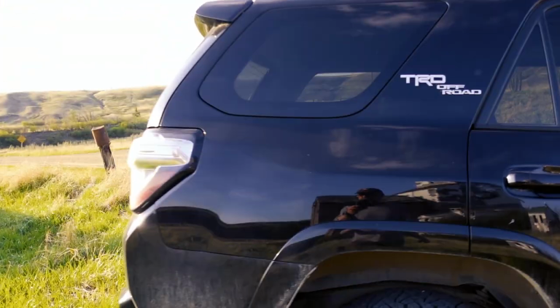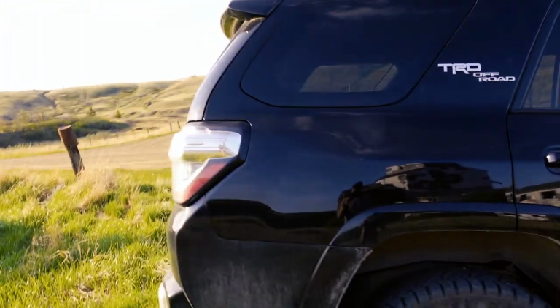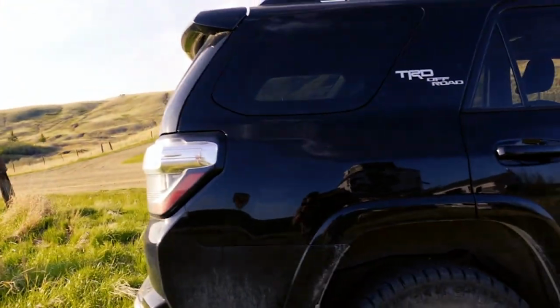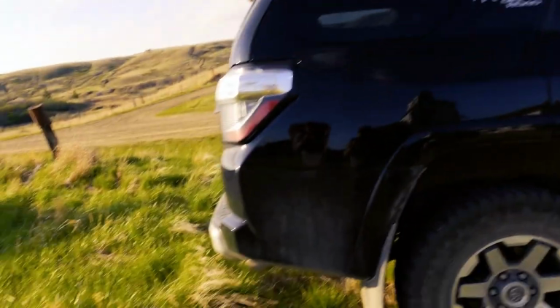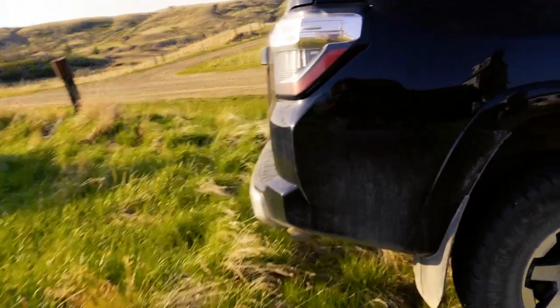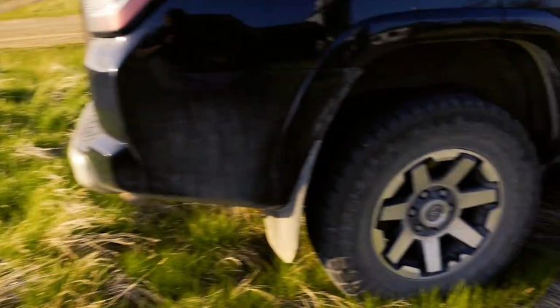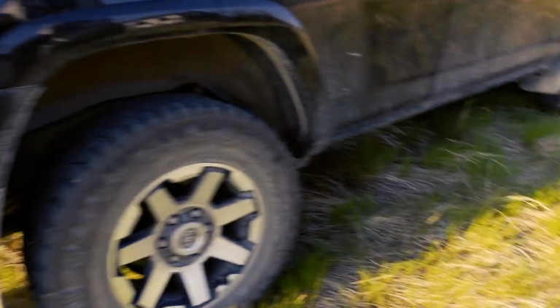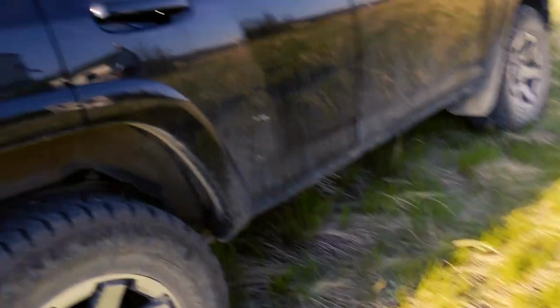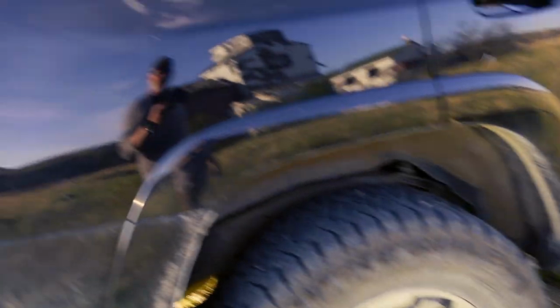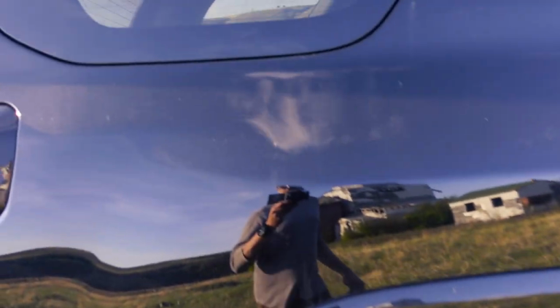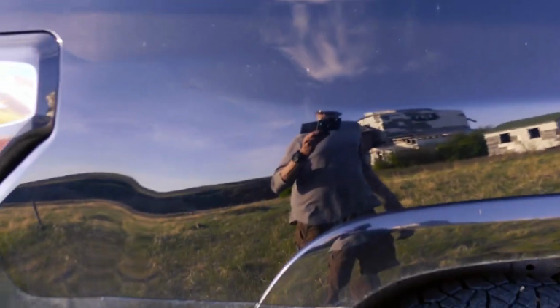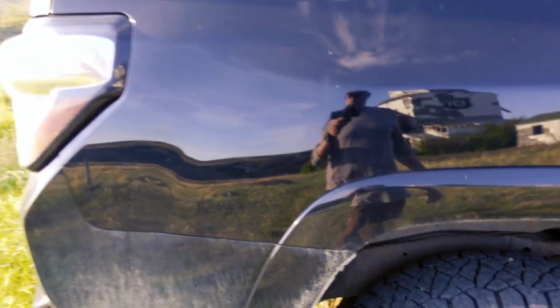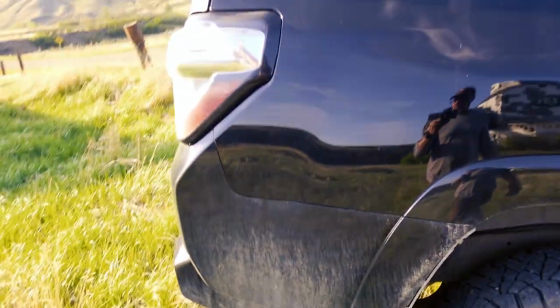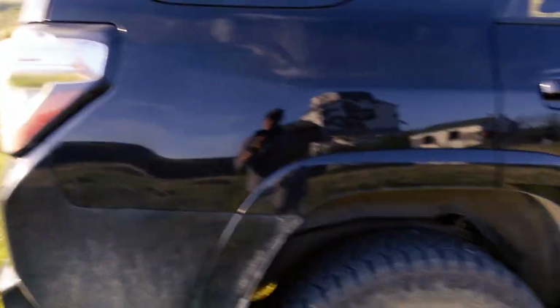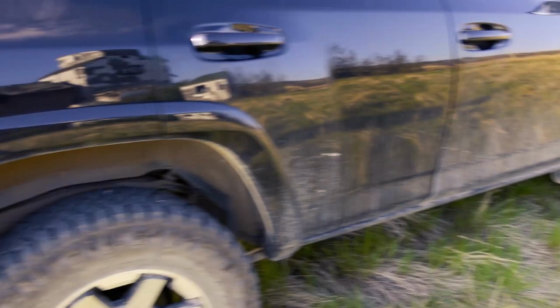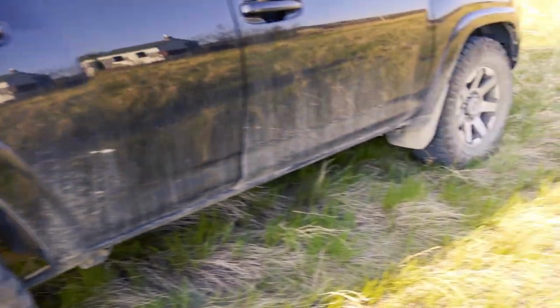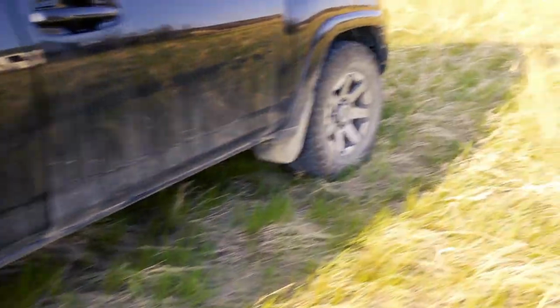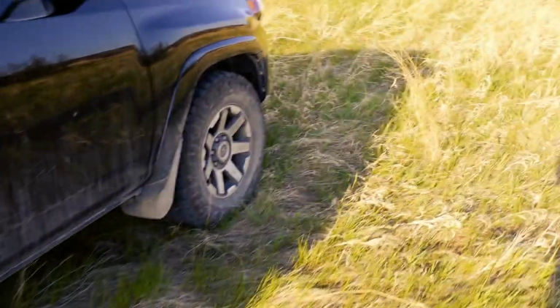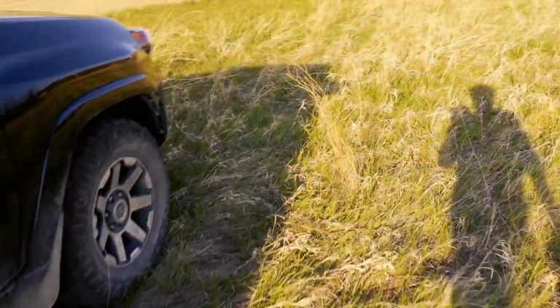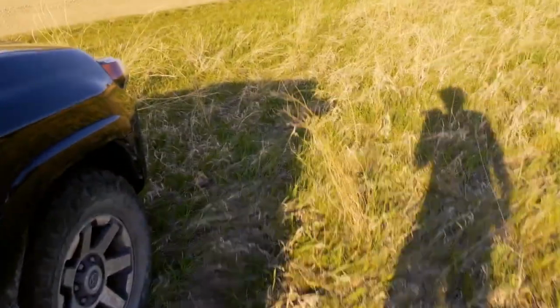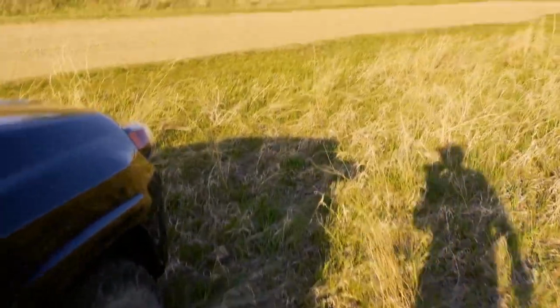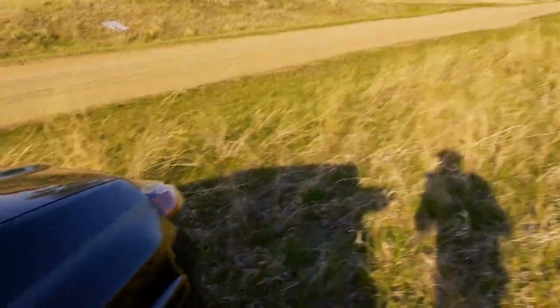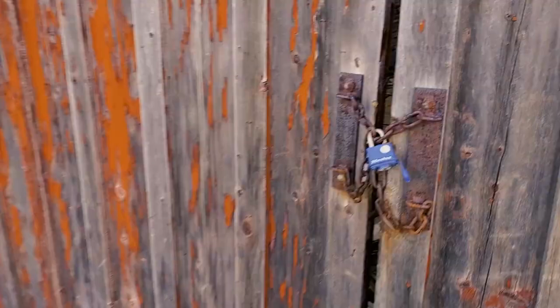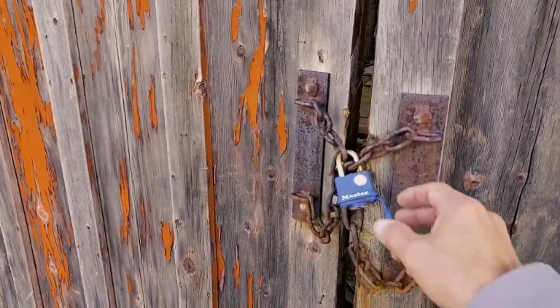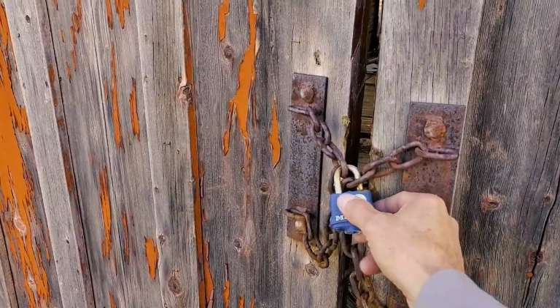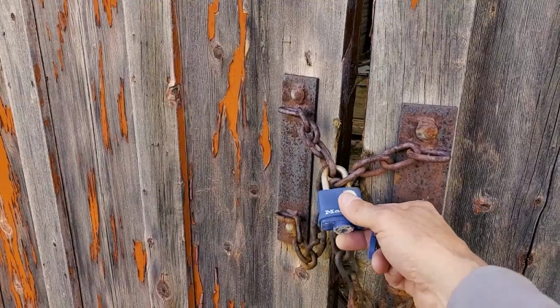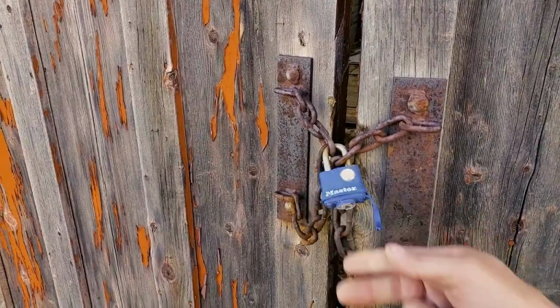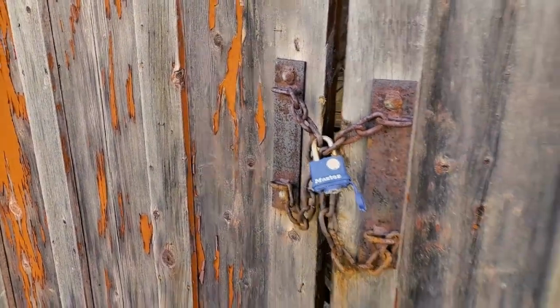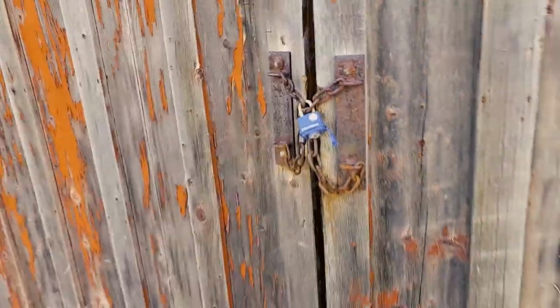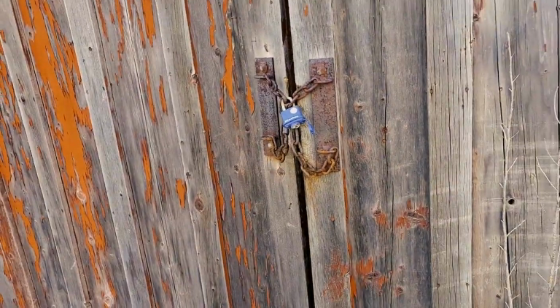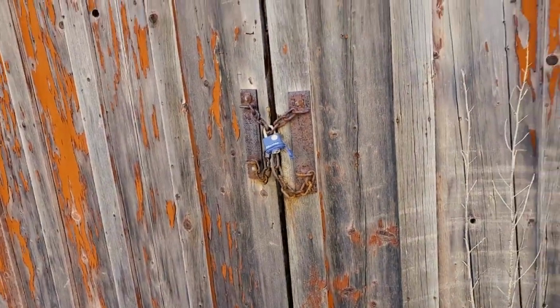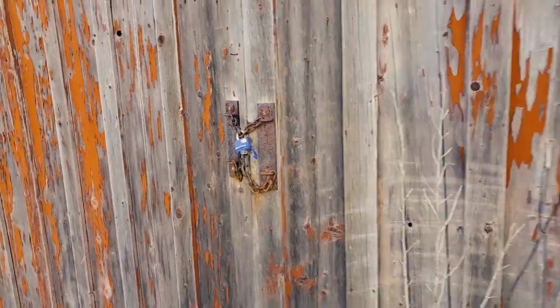There's no dings on it, there's no big scratches — just the usual stuff. There's a lock in the door here but I've got bigger issues than that.